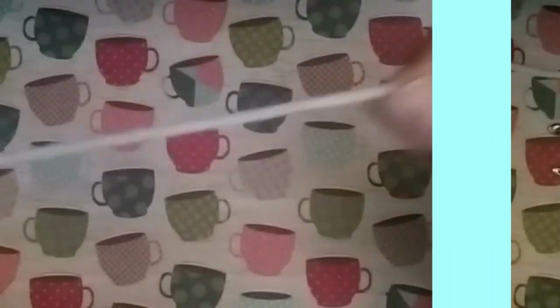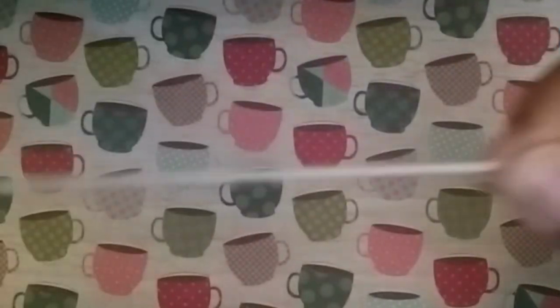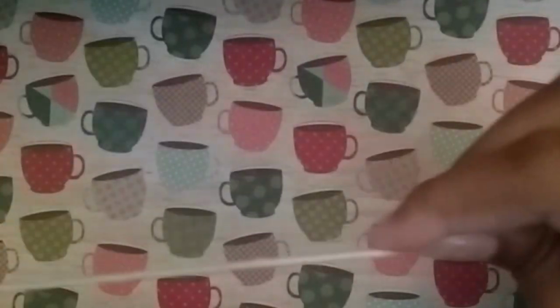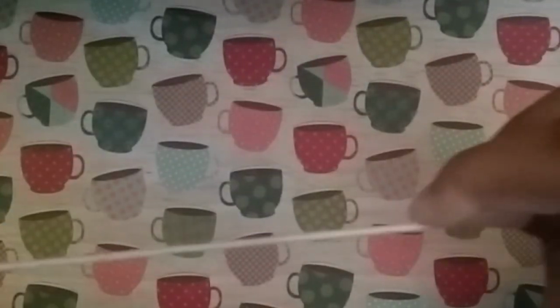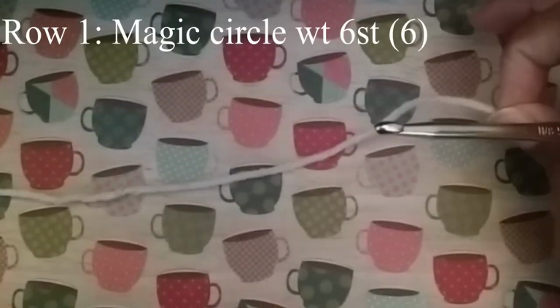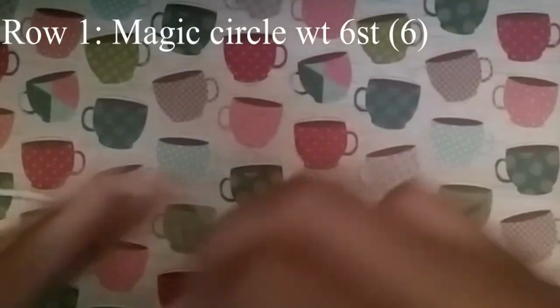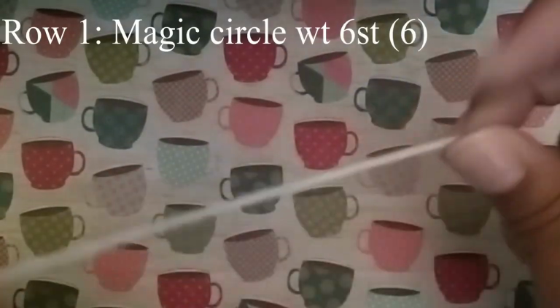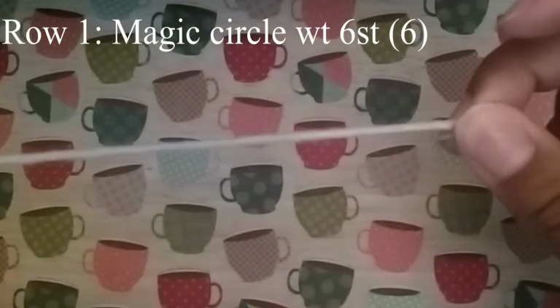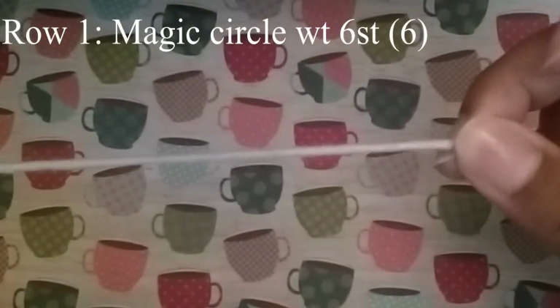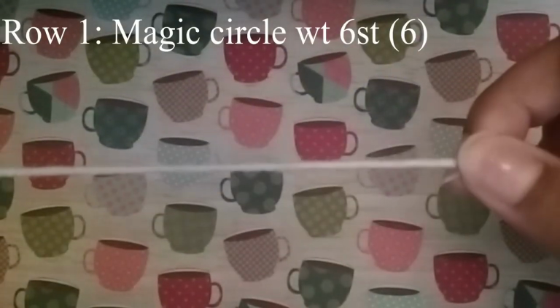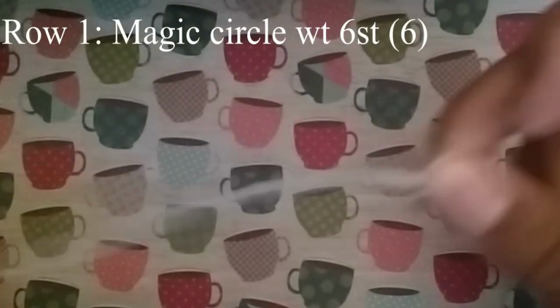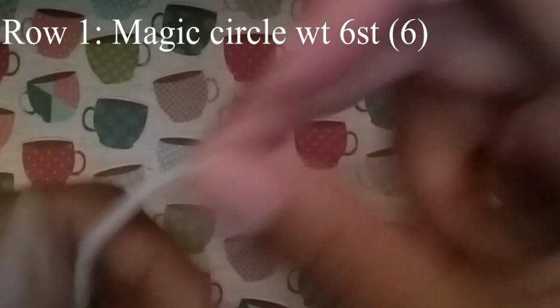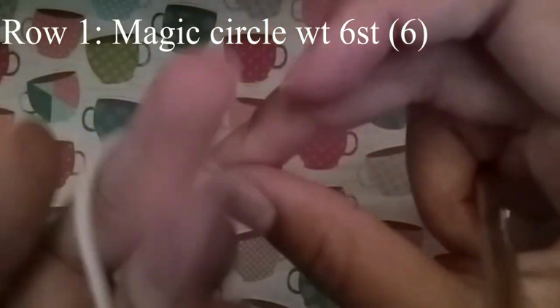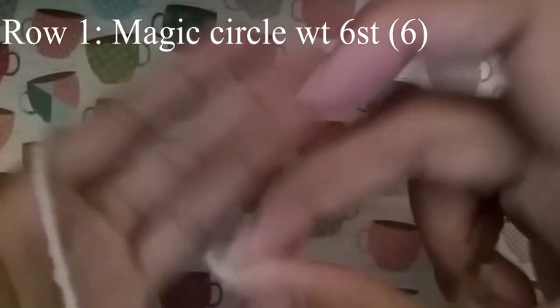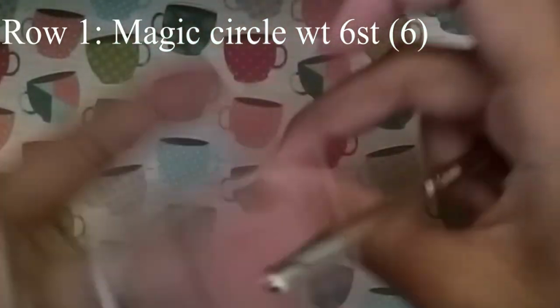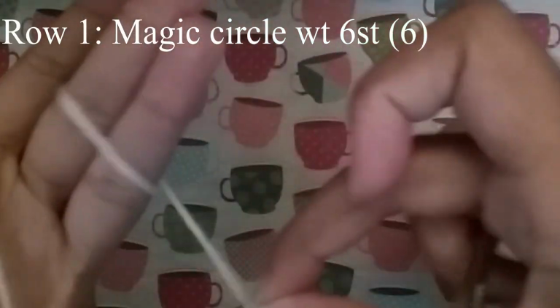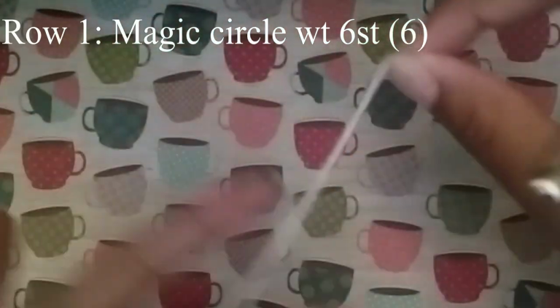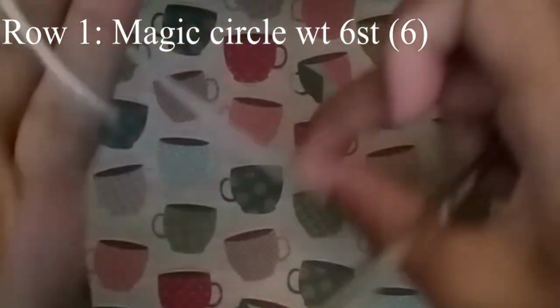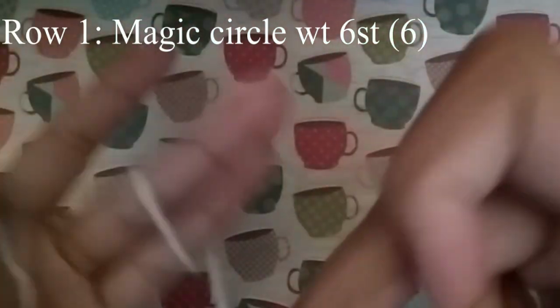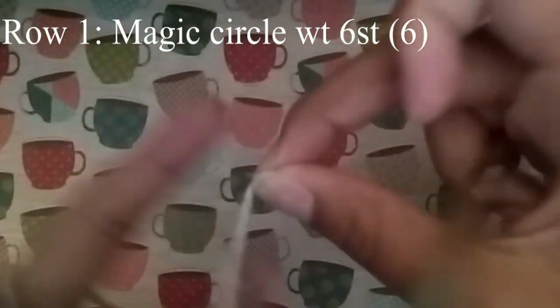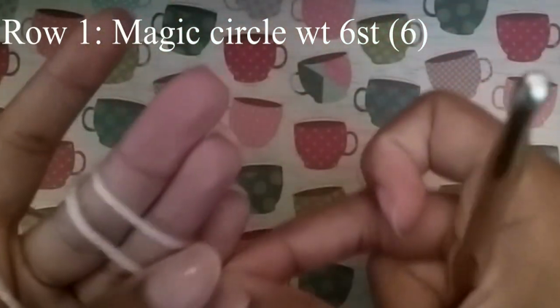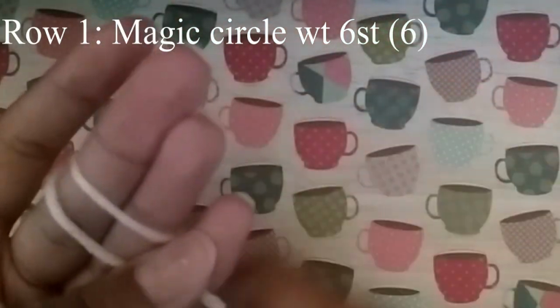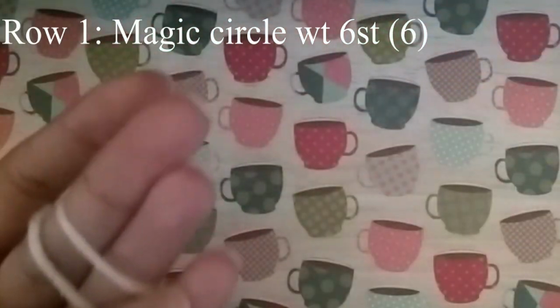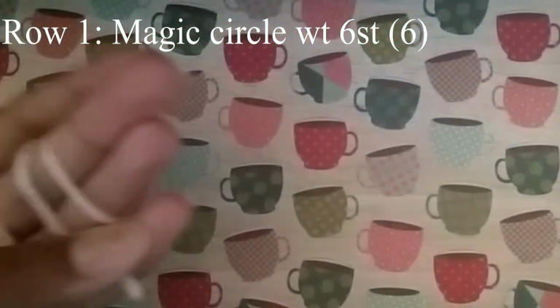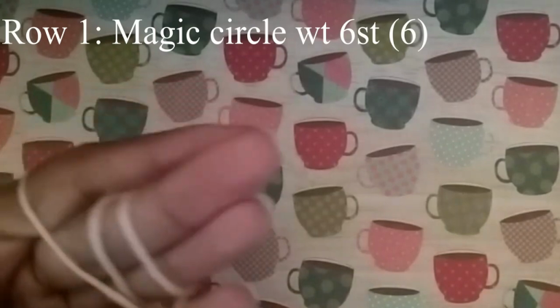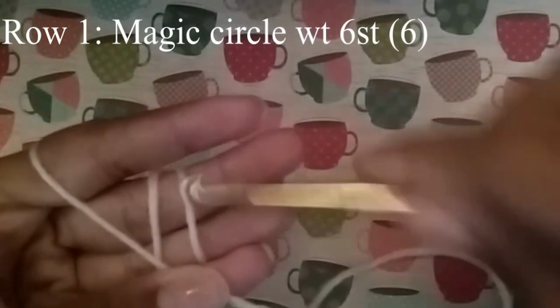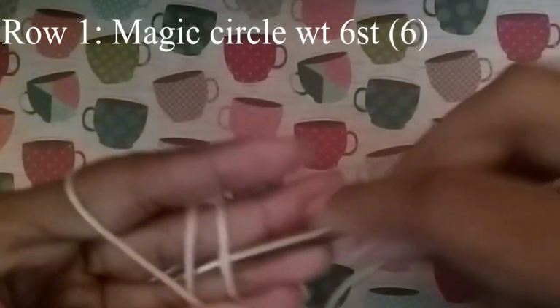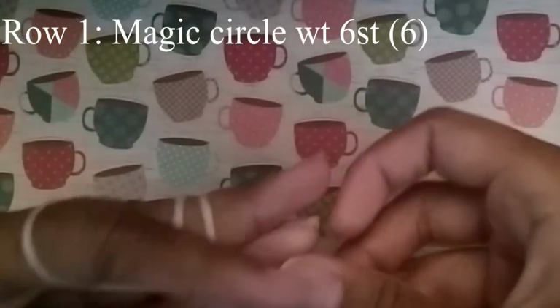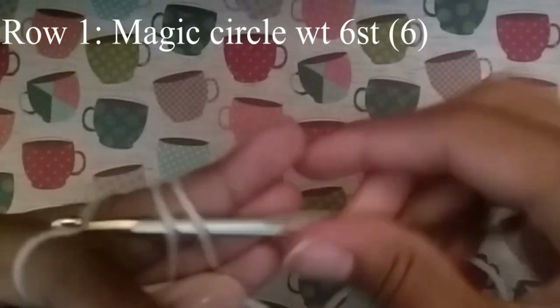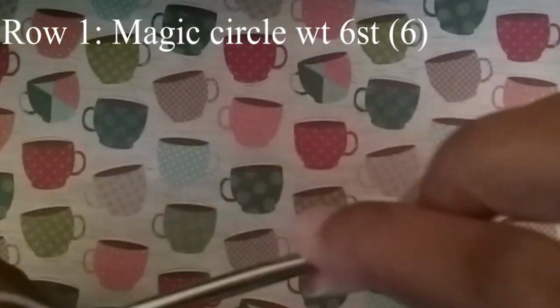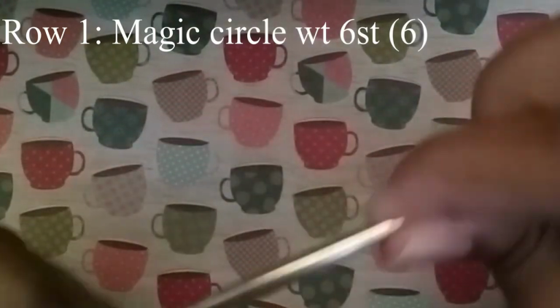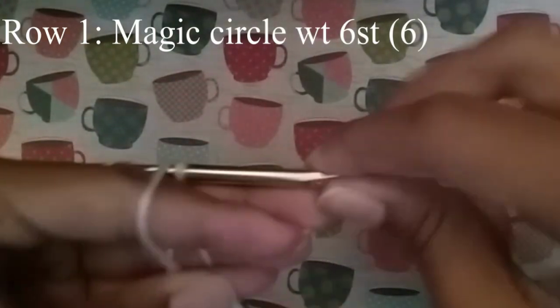We're going to start with our first row. The first row we're going to start with is a magic circle with 6 stitches. Of course you can use a different method — I'm going to go ahead and use the magic circle.